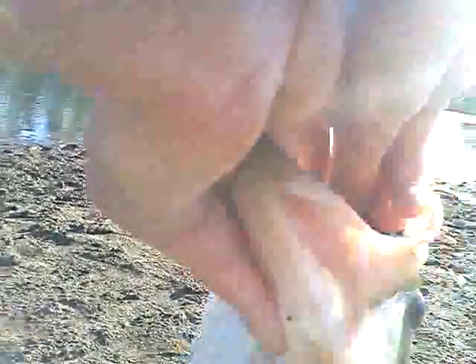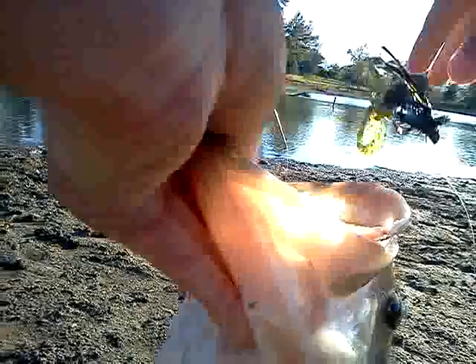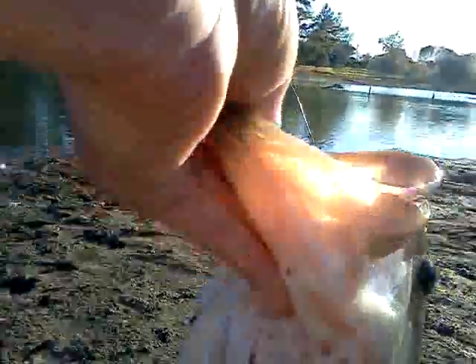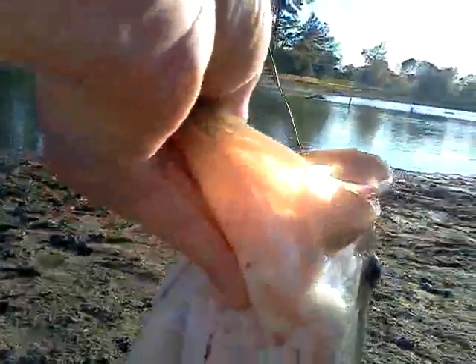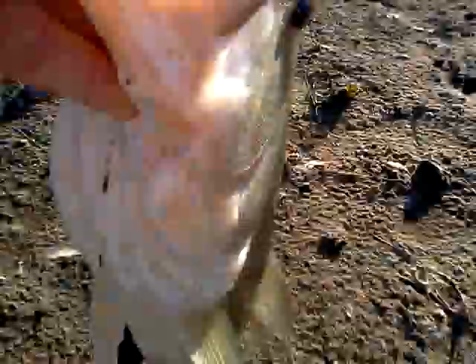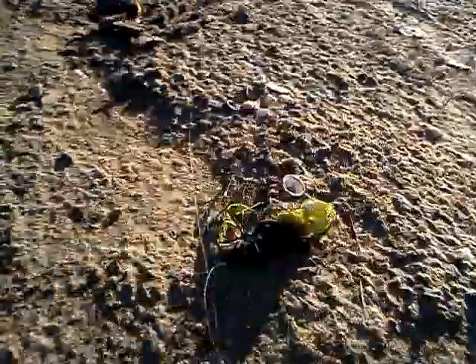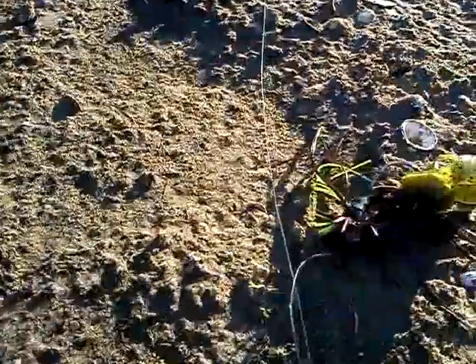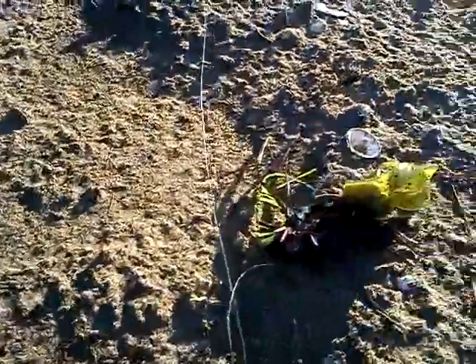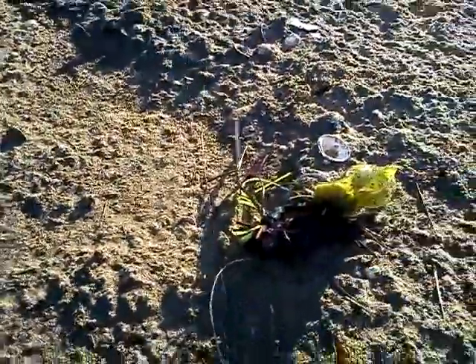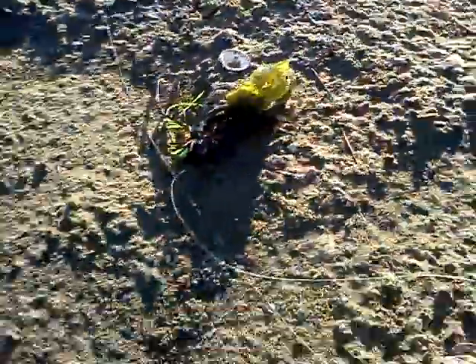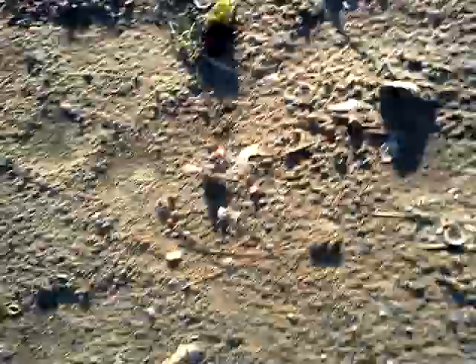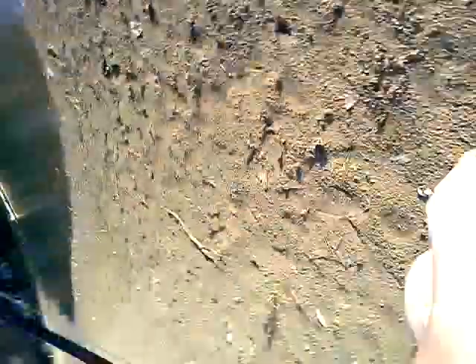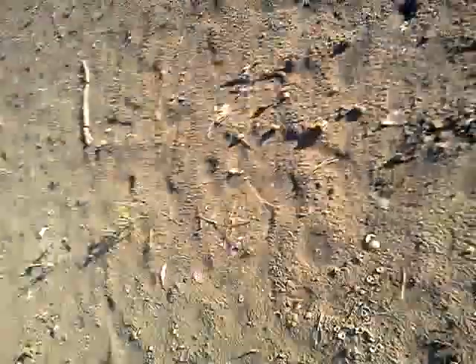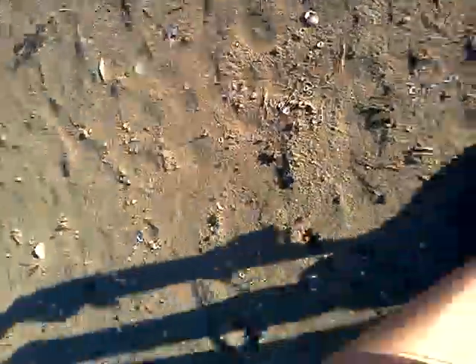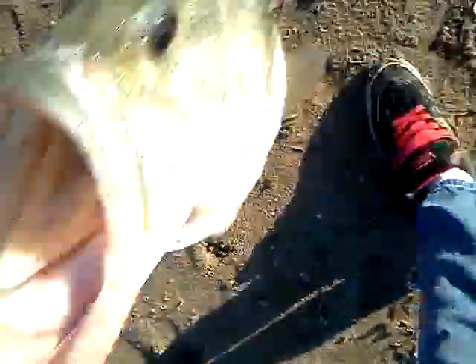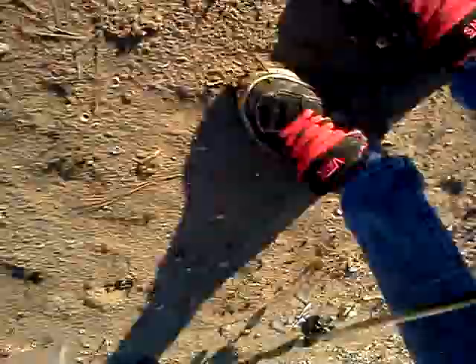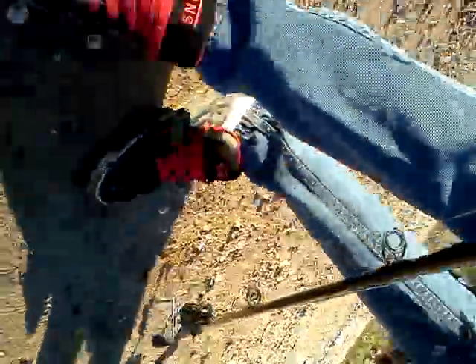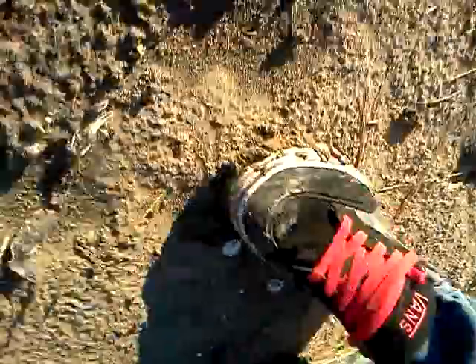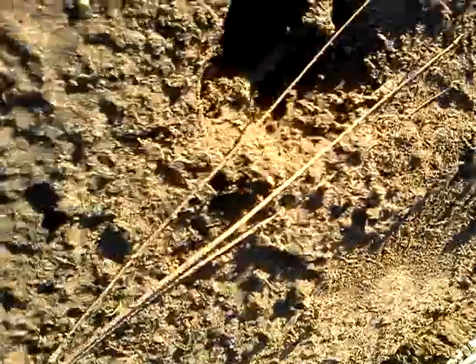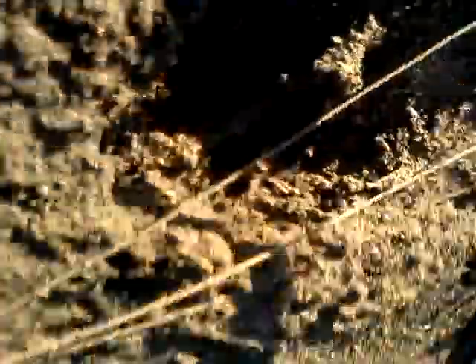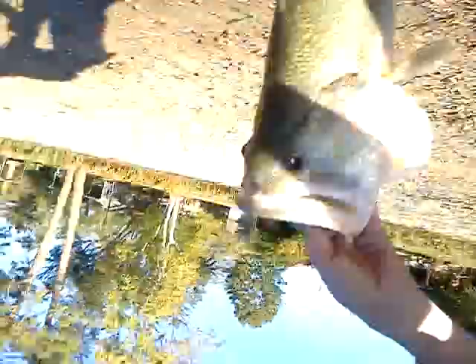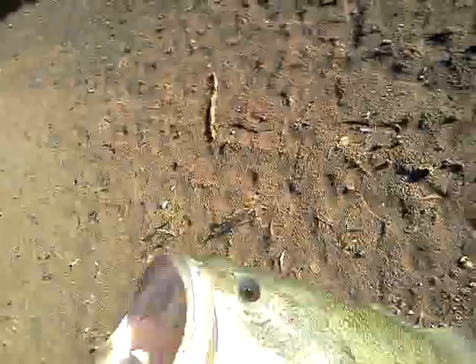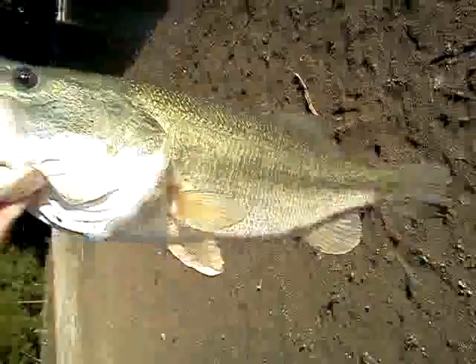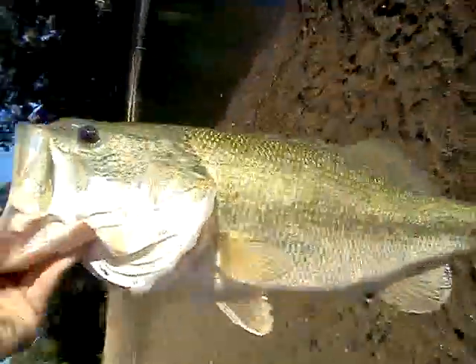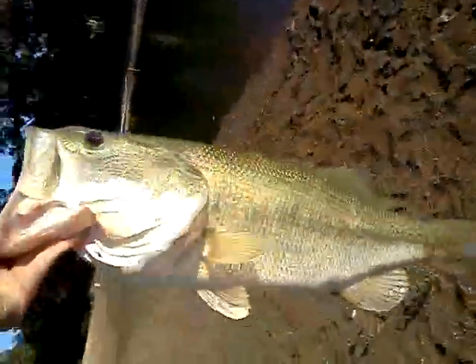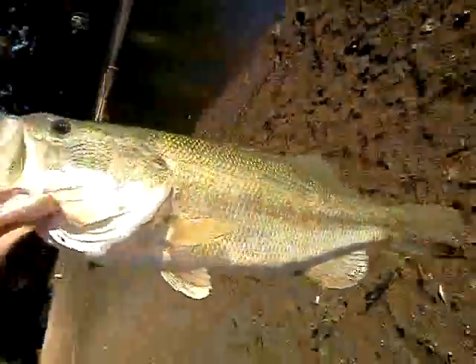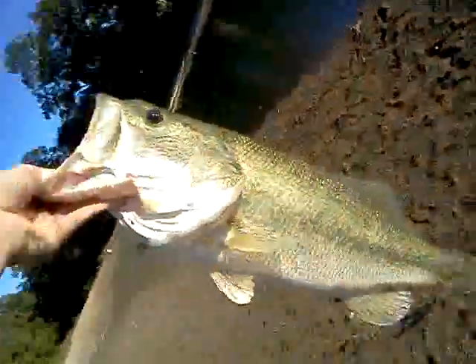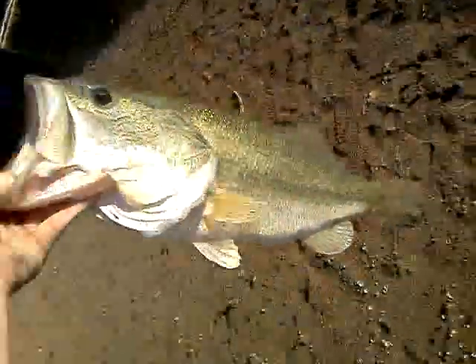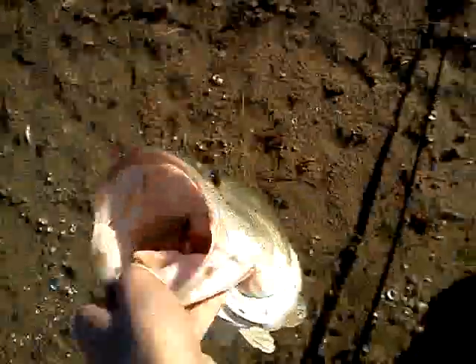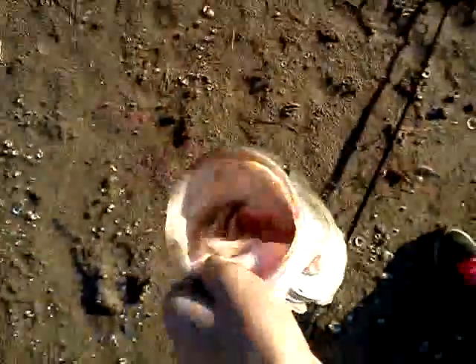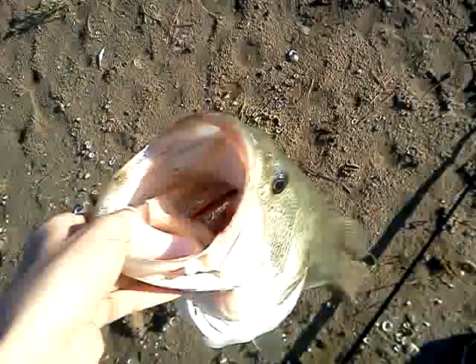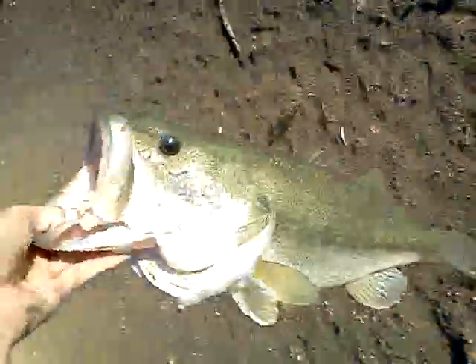Got it out — see the little jig right there? There's a Yum trailer, or Zoom. Oh guys, there he is. I'm saying about 5 pounds, nice big fish.